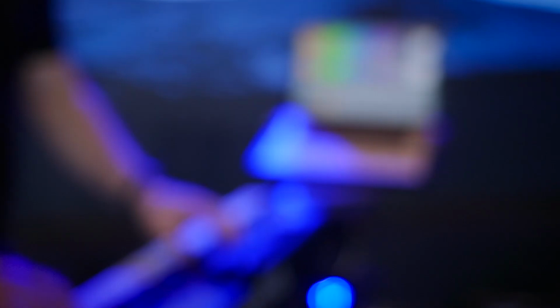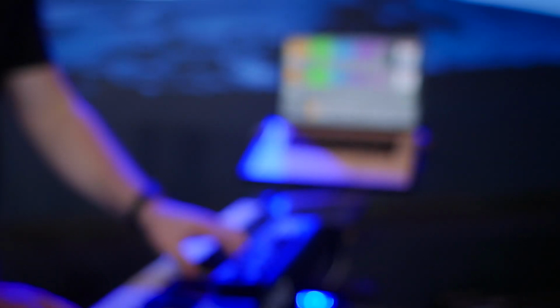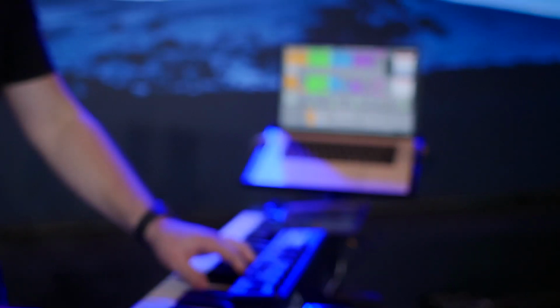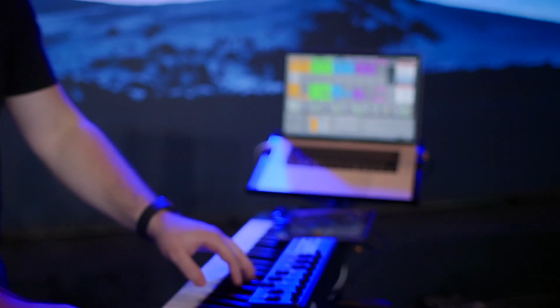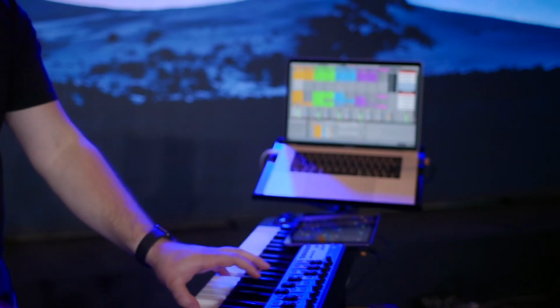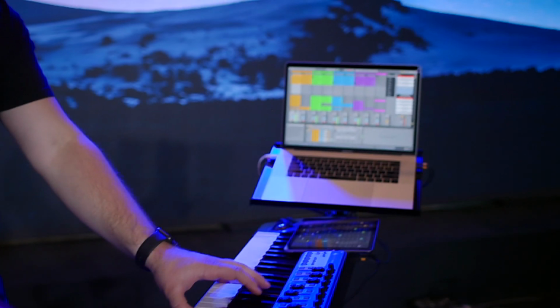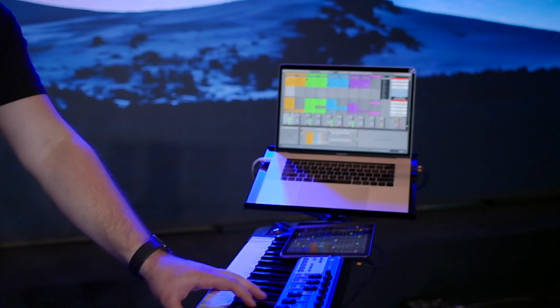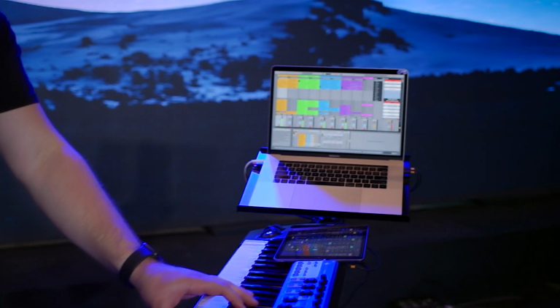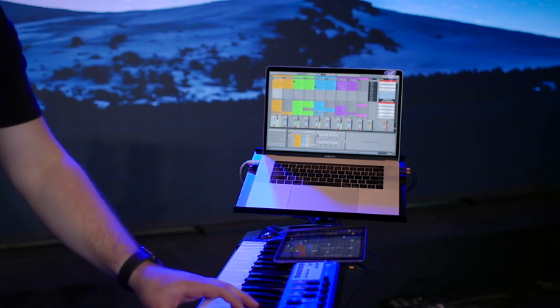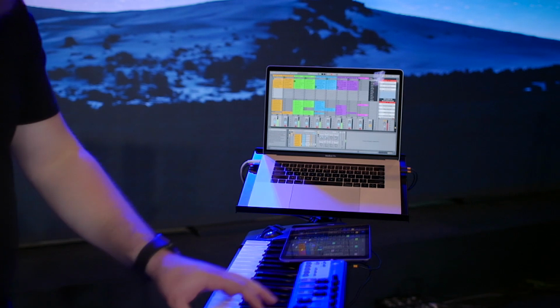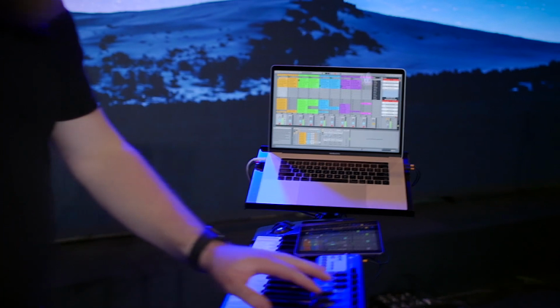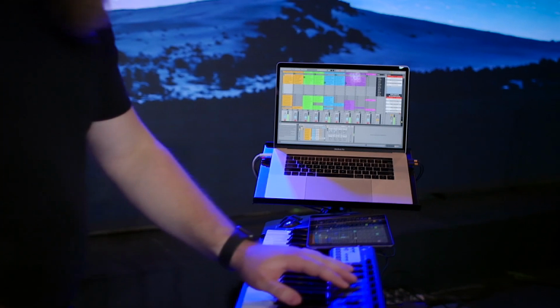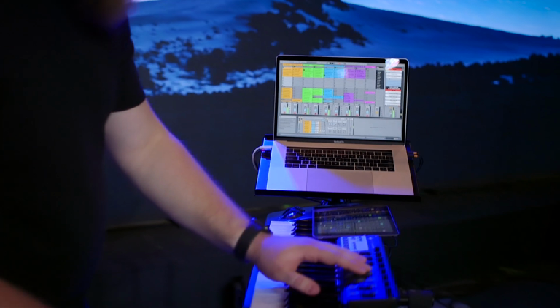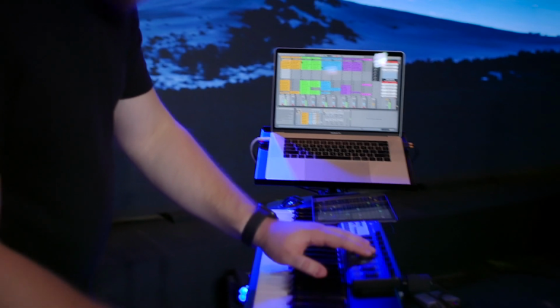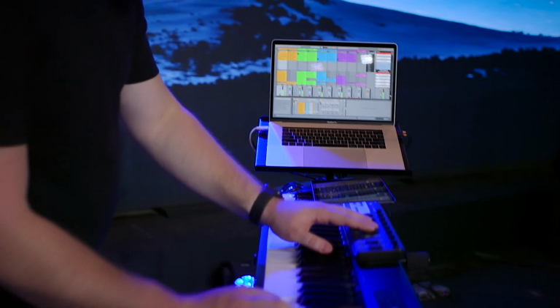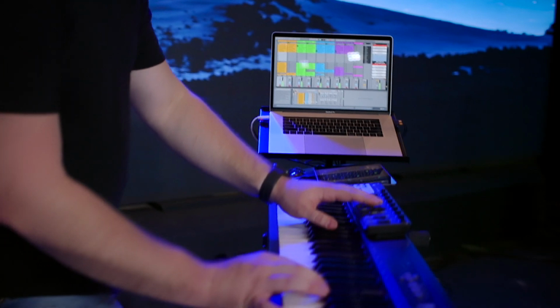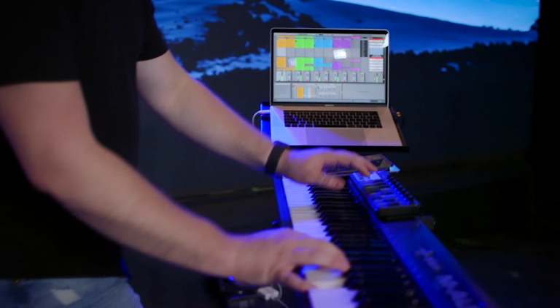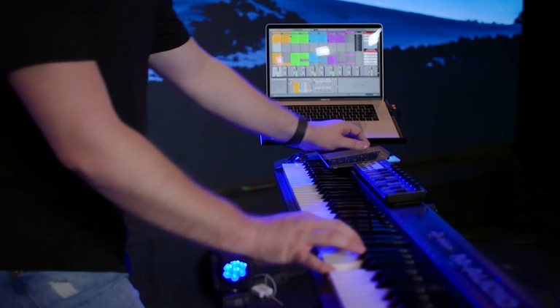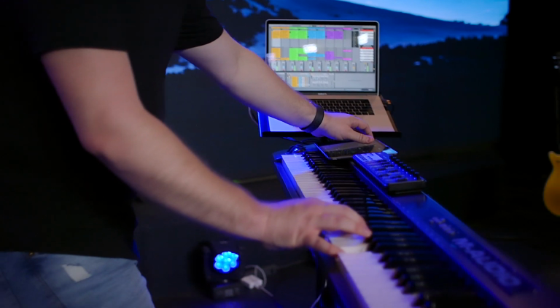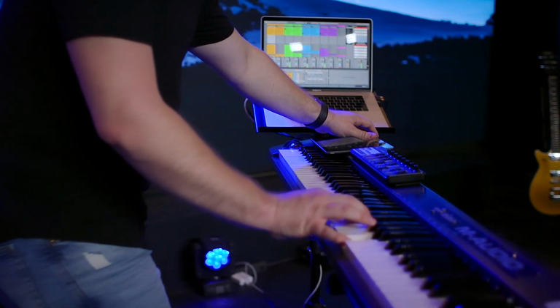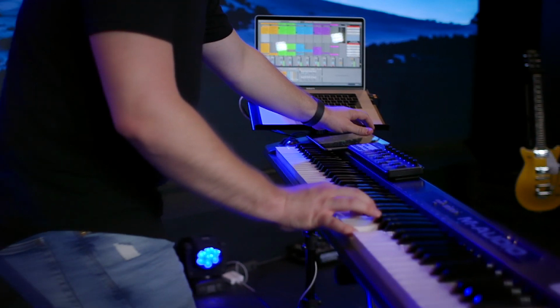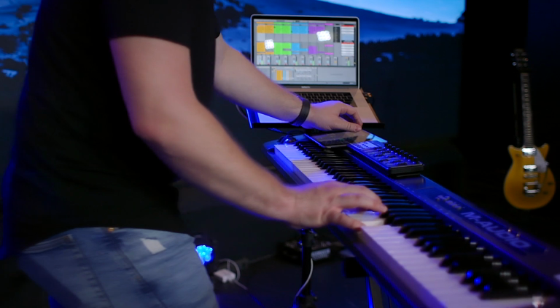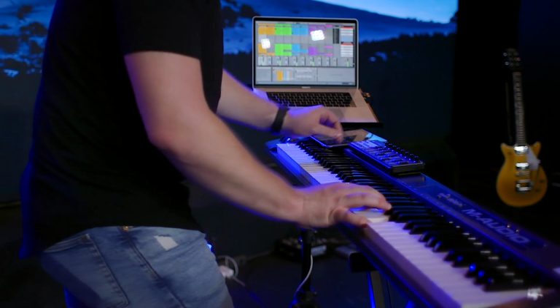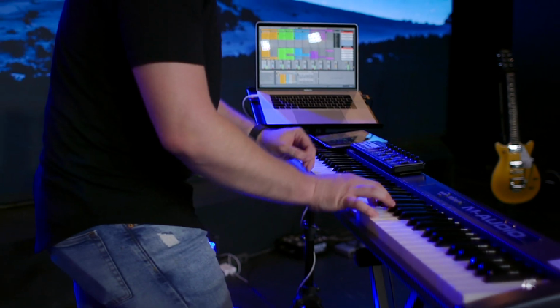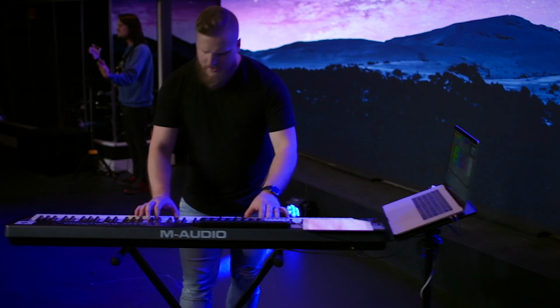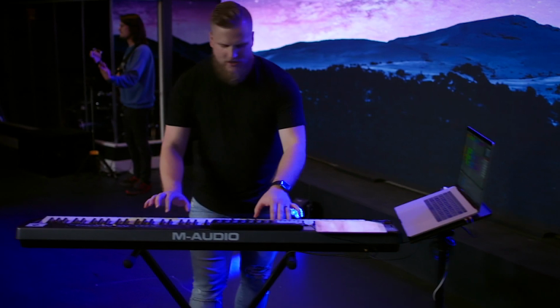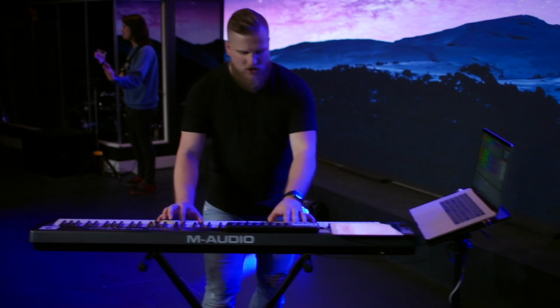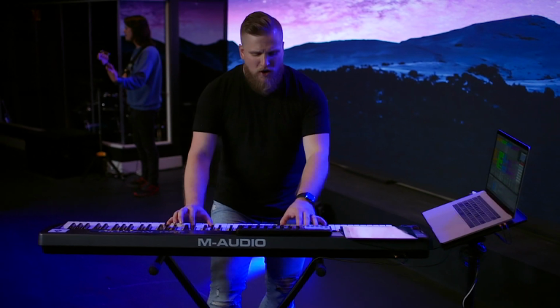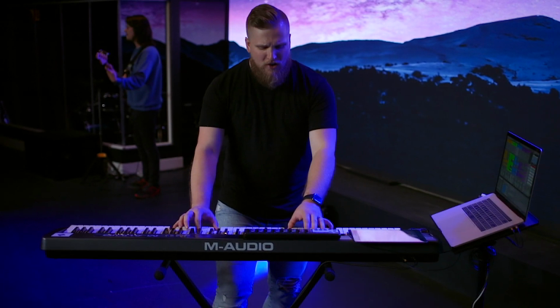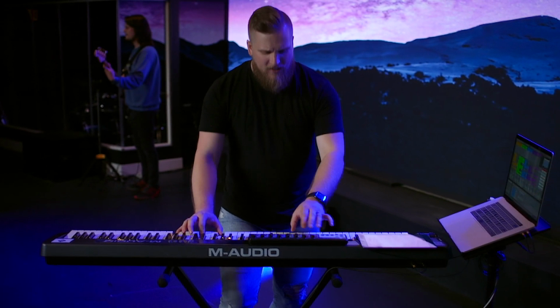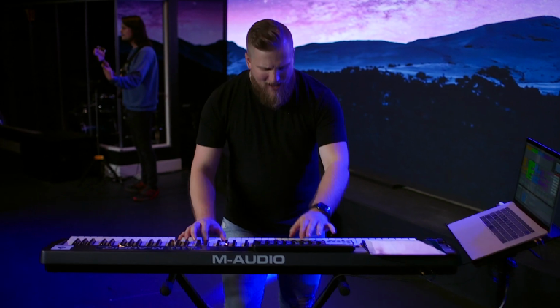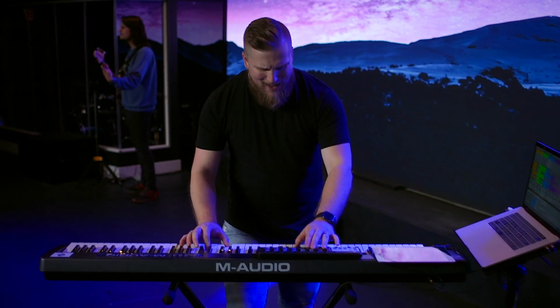Sunday Keys empowers you to perform with confidence with simple and easy-to-understand workflows for both pre-planned and improvised Worship Keys performances. And yes, you can even run your backing tracks at the same time.